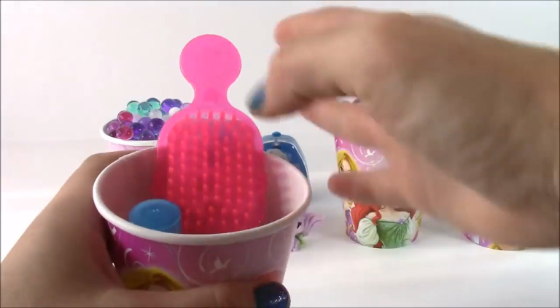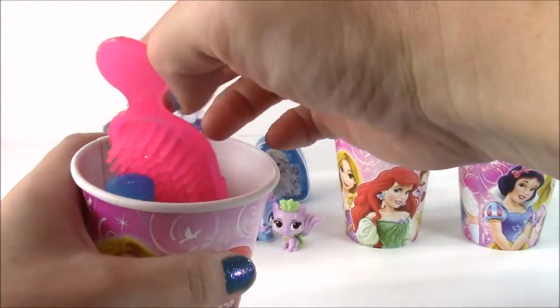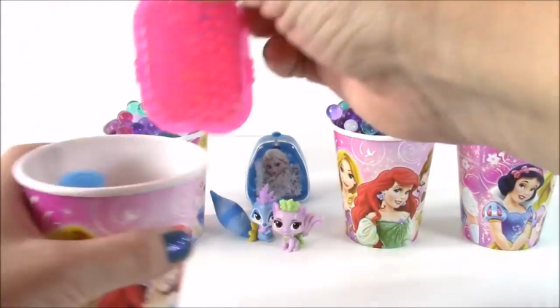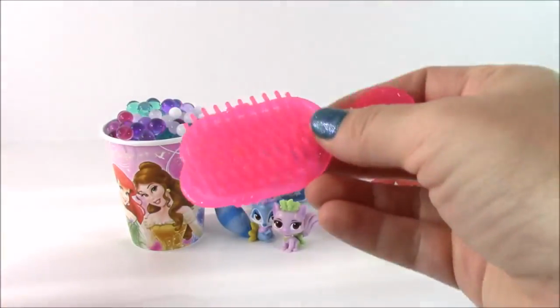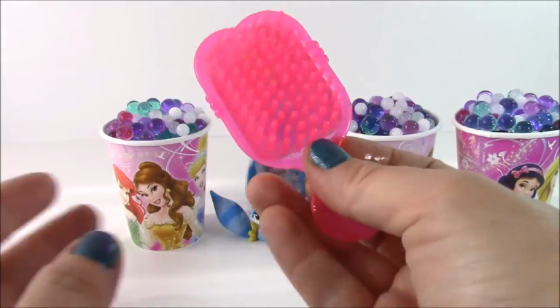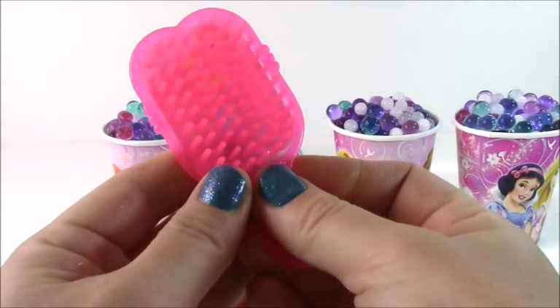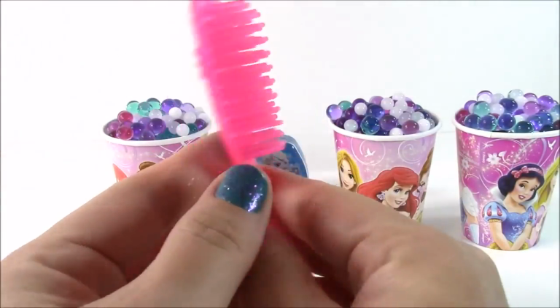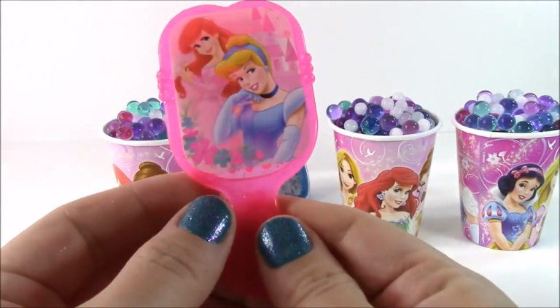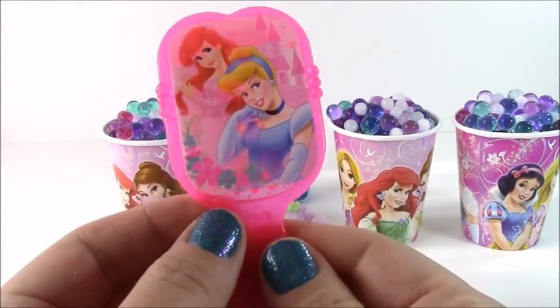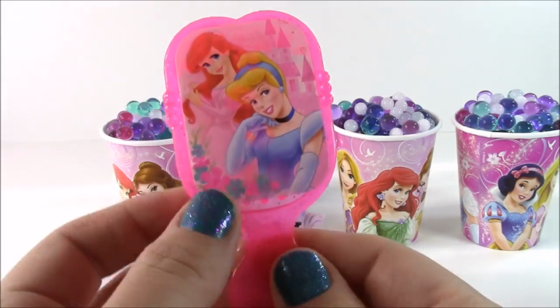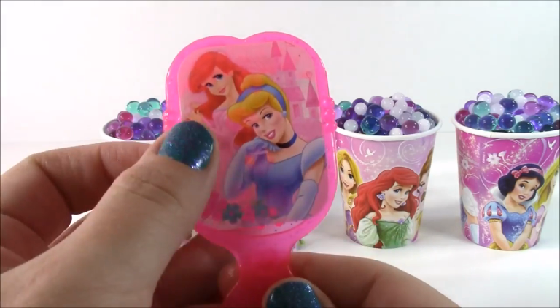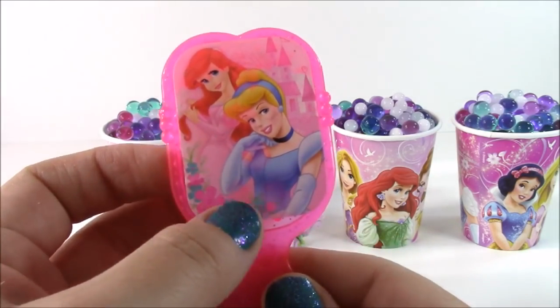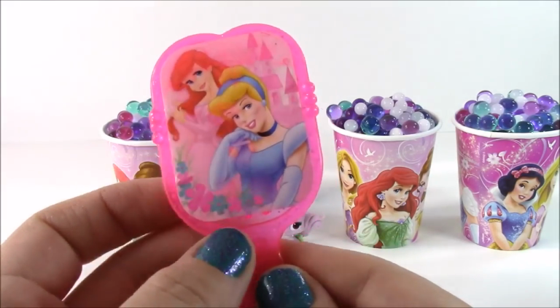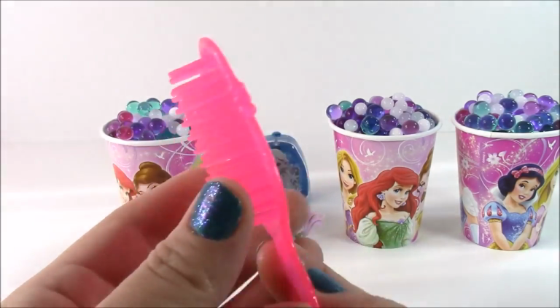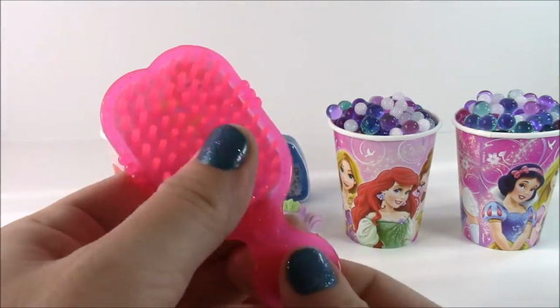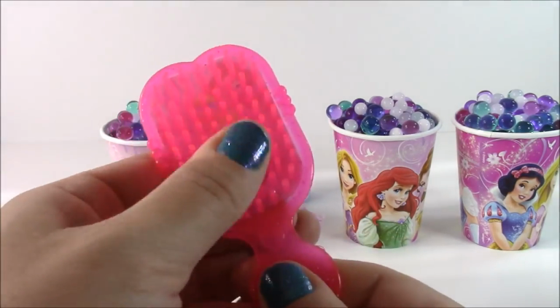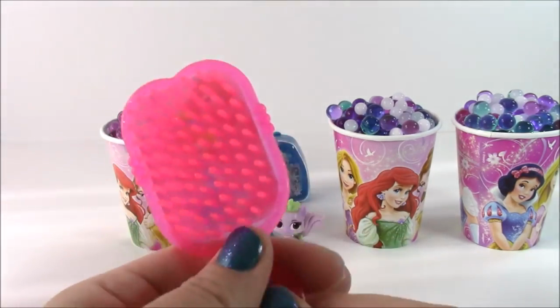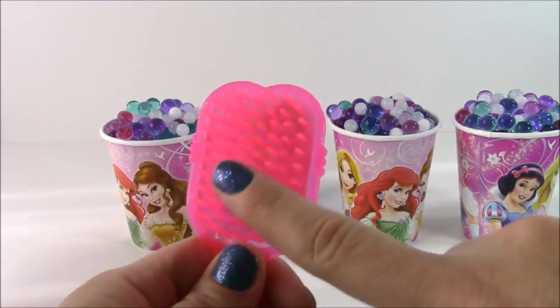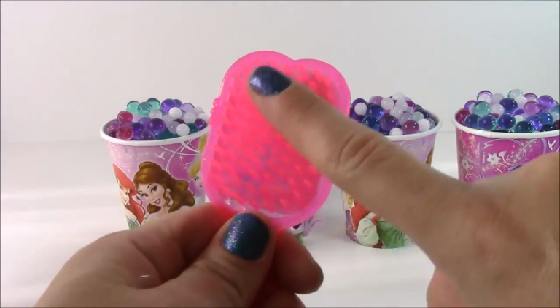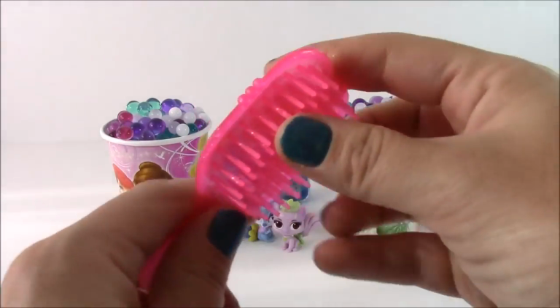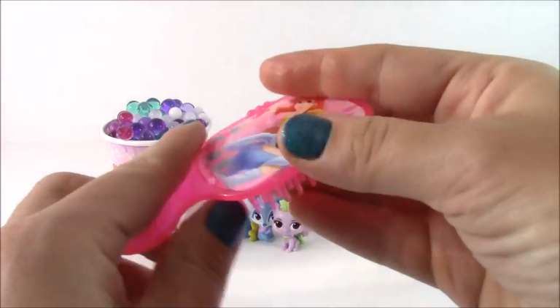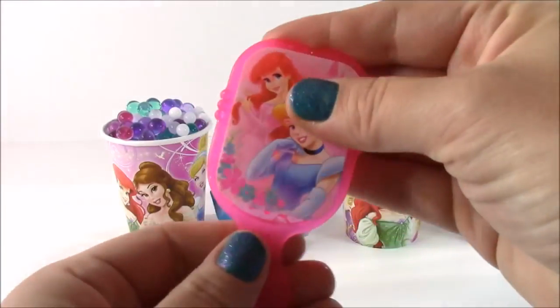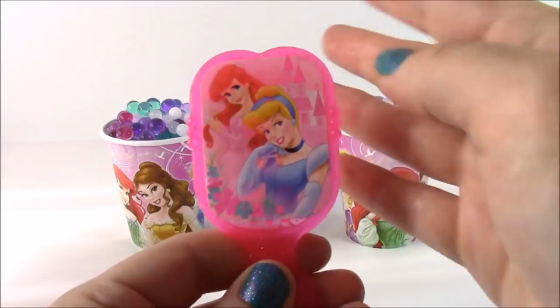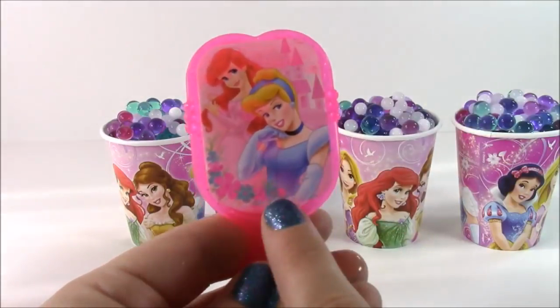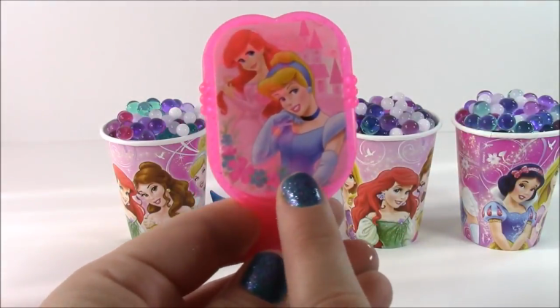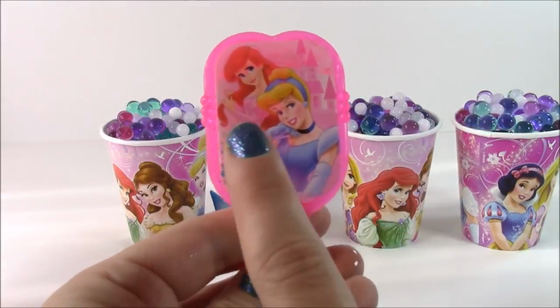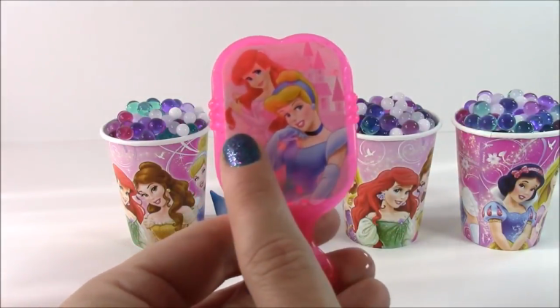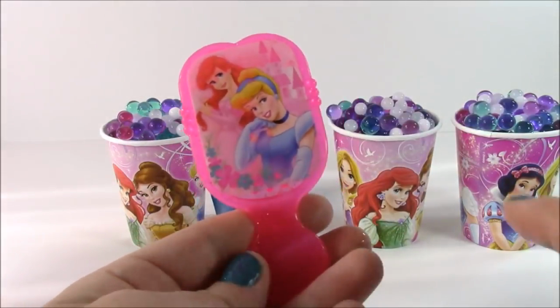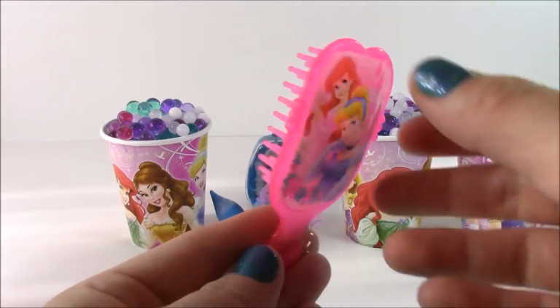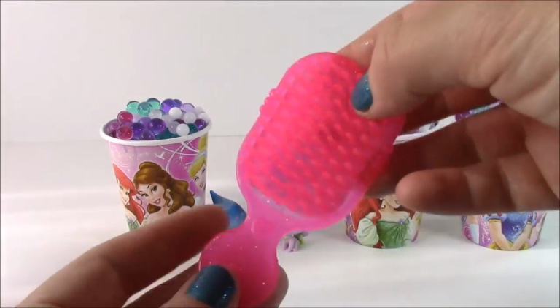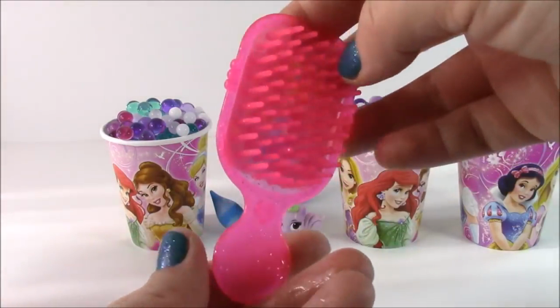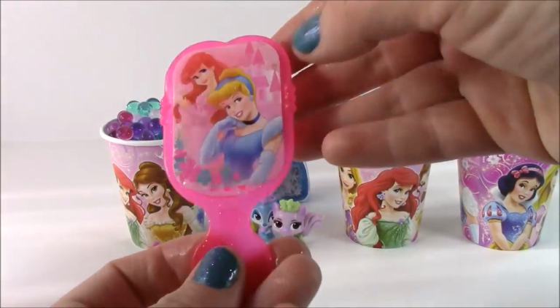First, we have this really pretty Disney princess little hairbrush, maybe for a Barbie doll or a doll. It's got Cinderella and Ariel on it — so pretty.